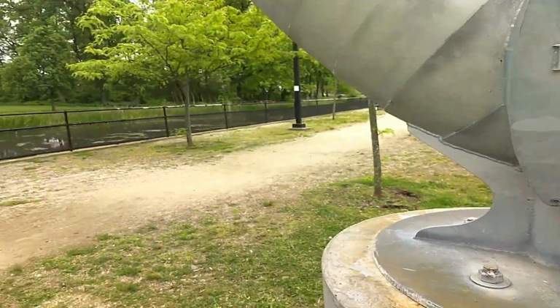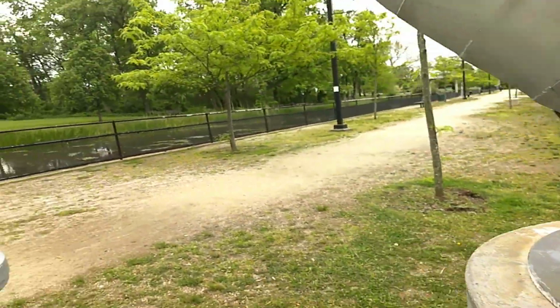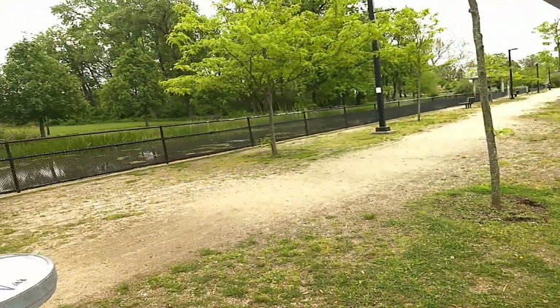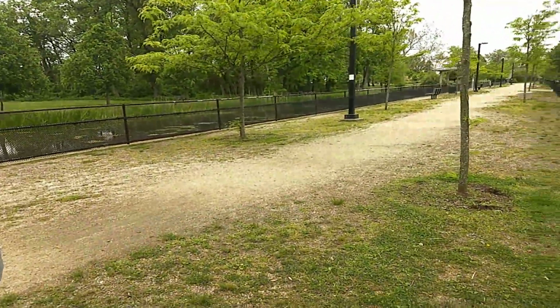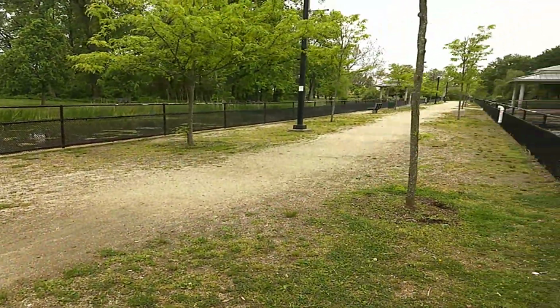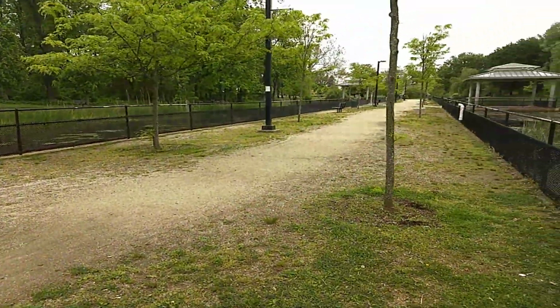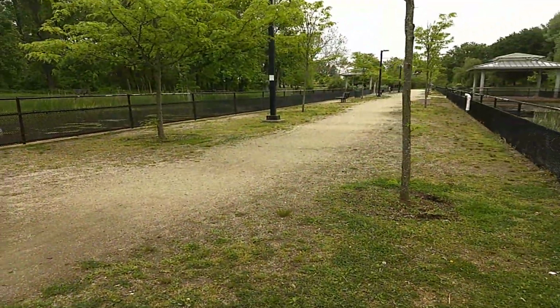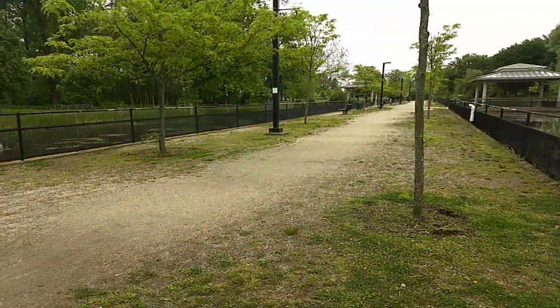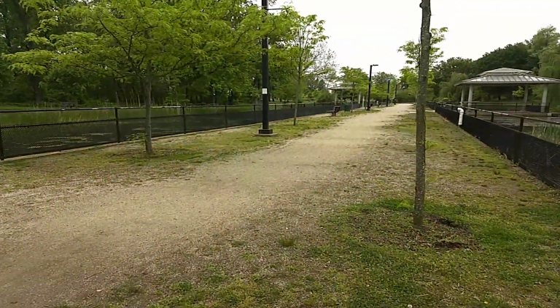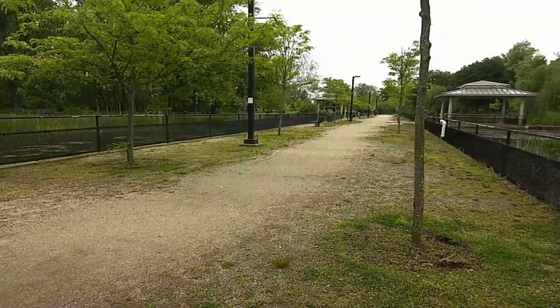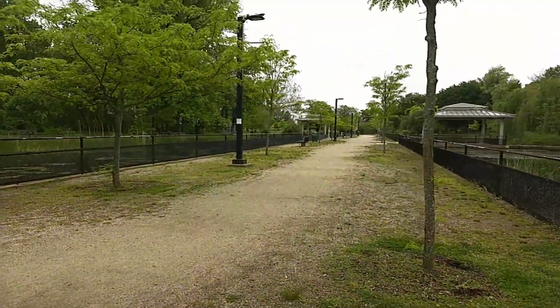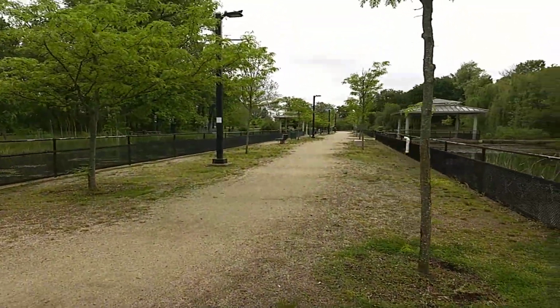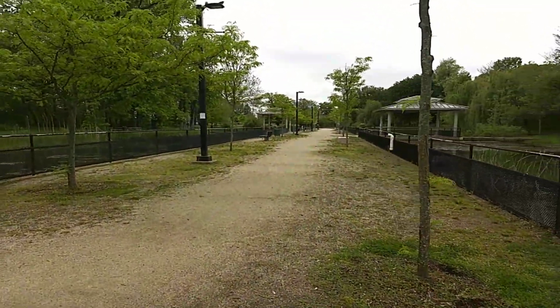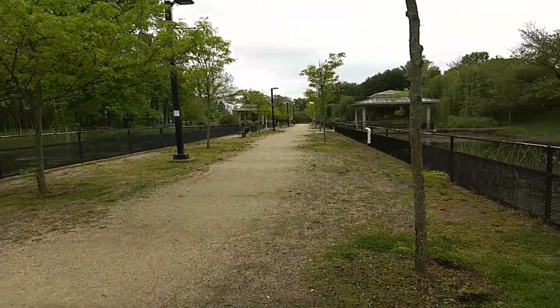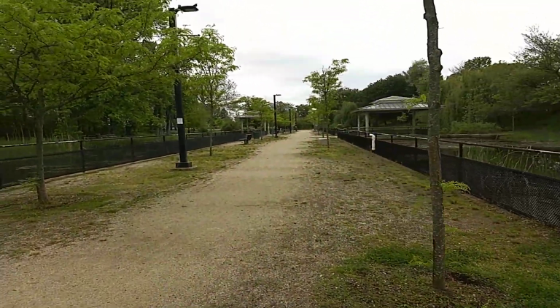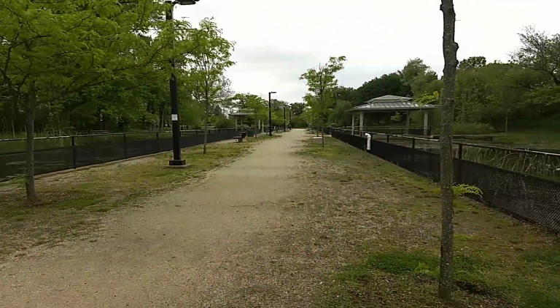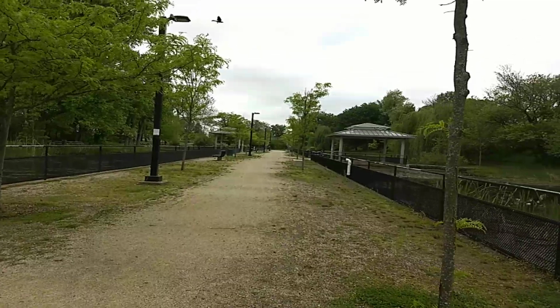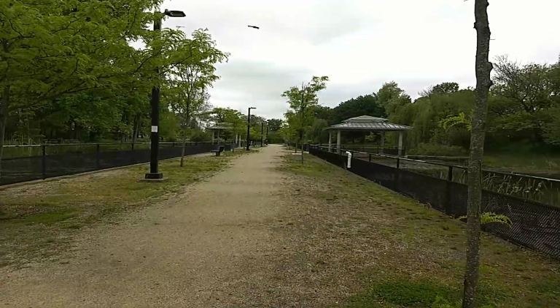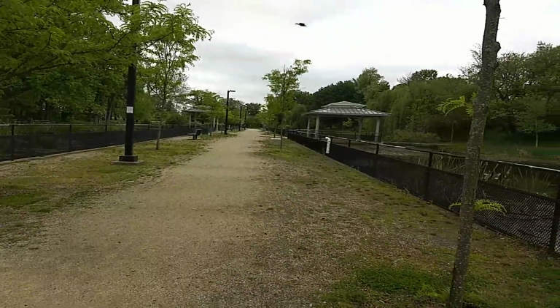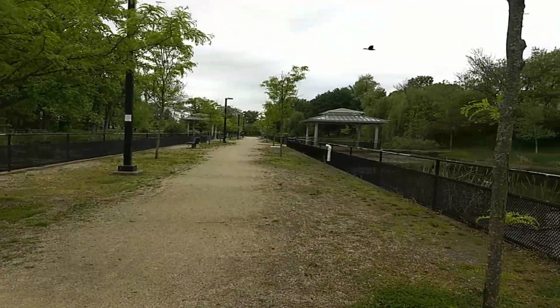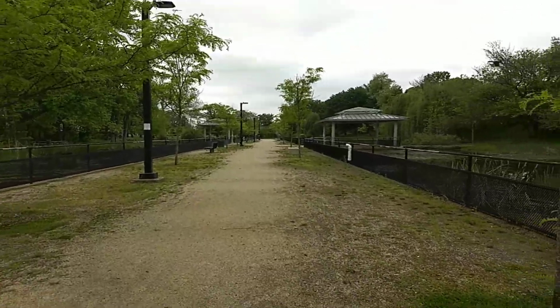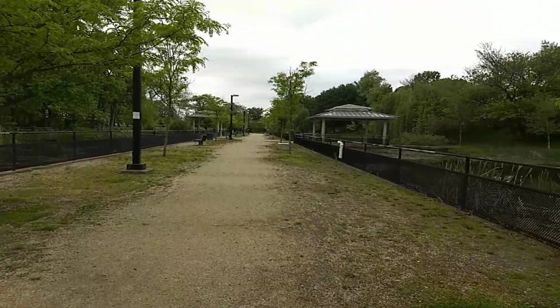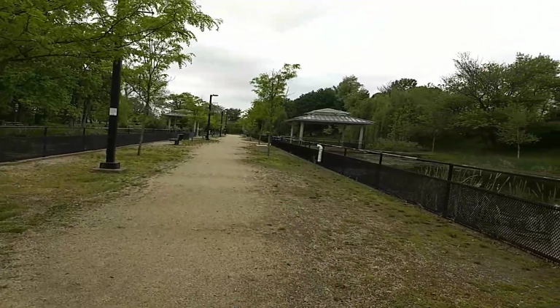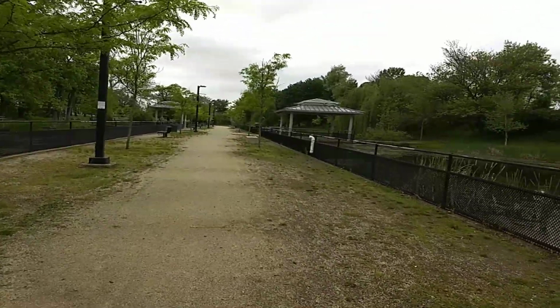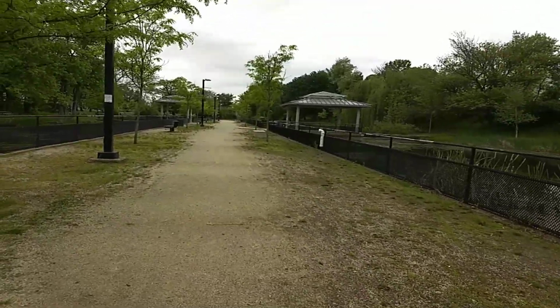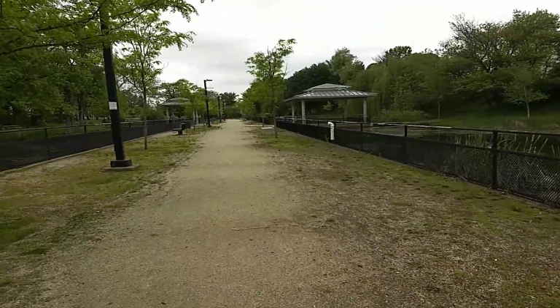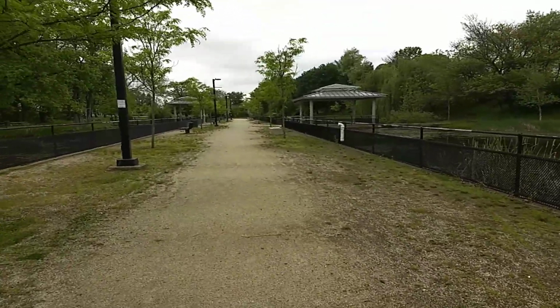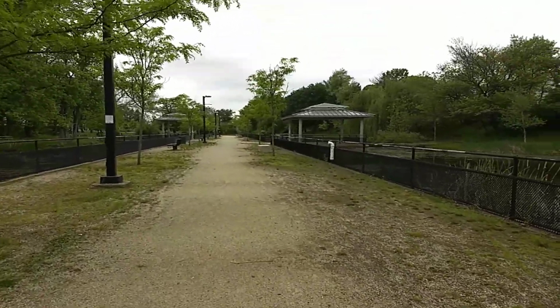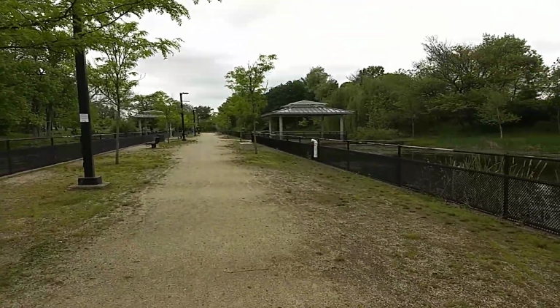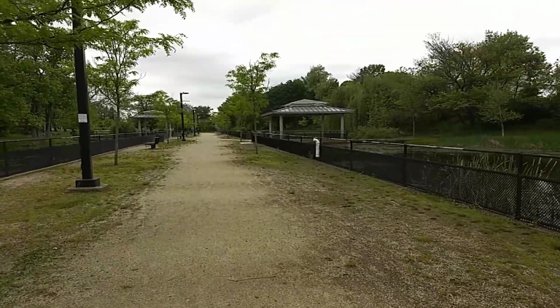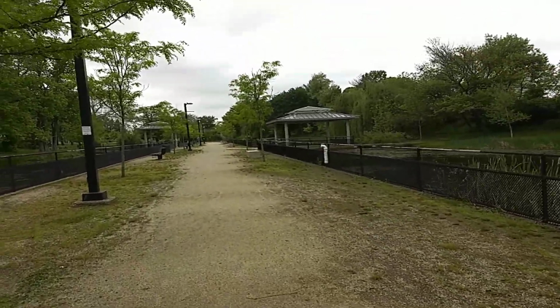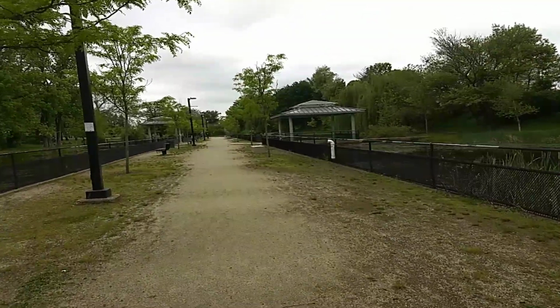They cleaned this place up, fixed it. They planted these locust trees, put these fences in, put some pavilions in, some benches.